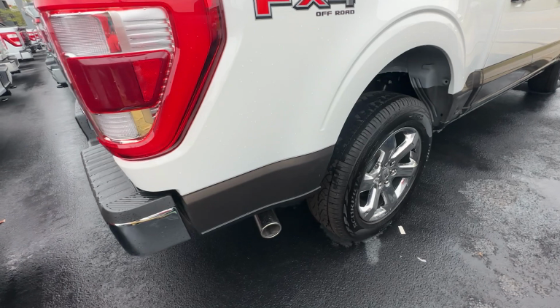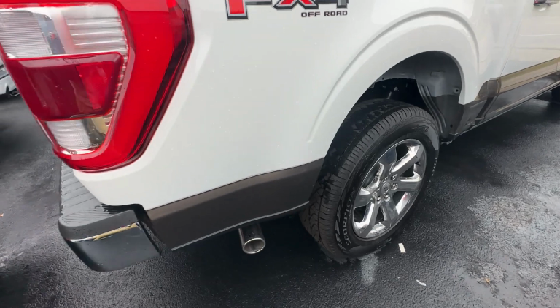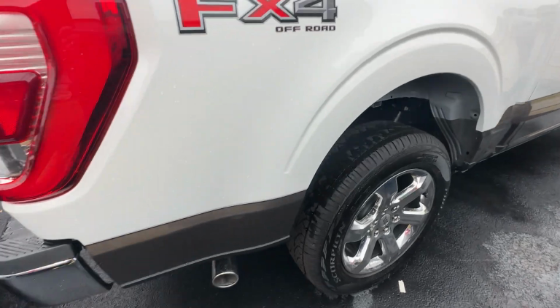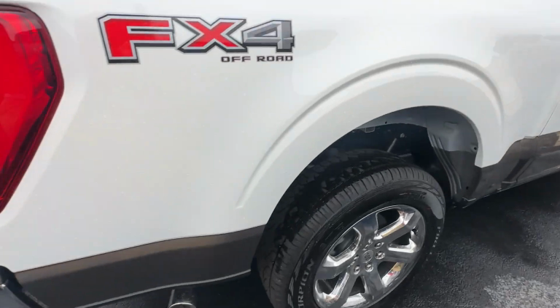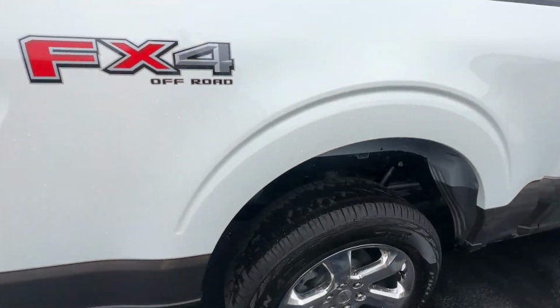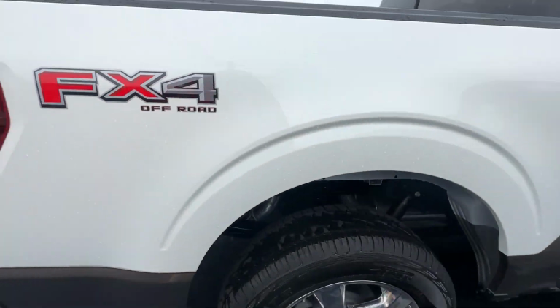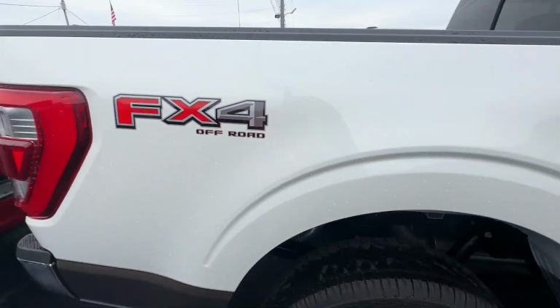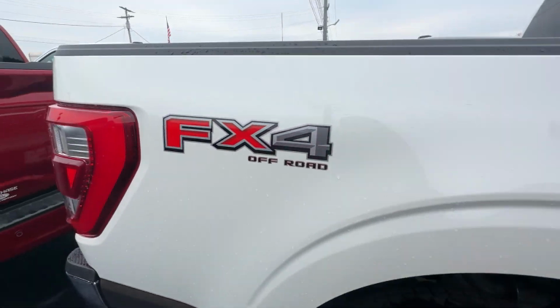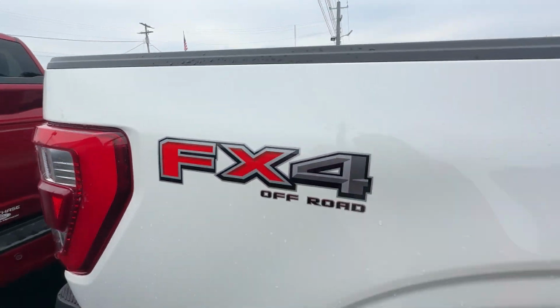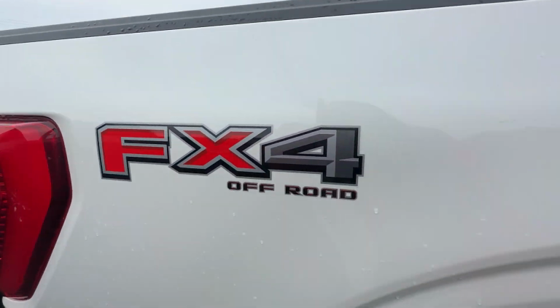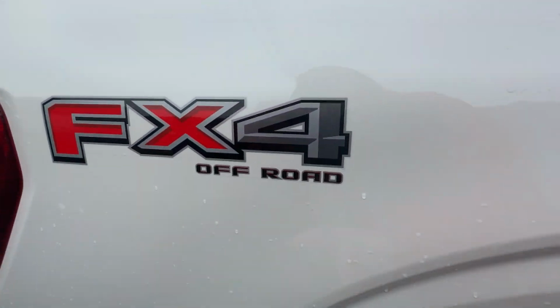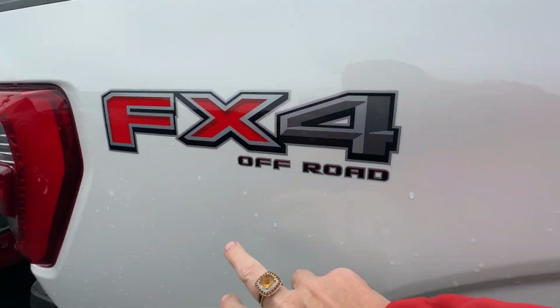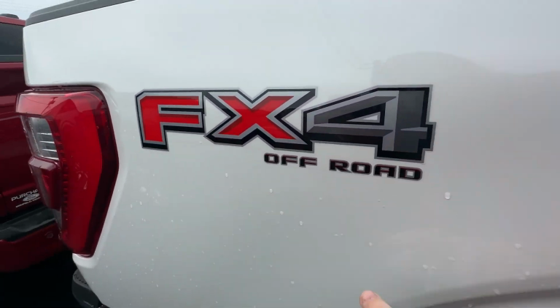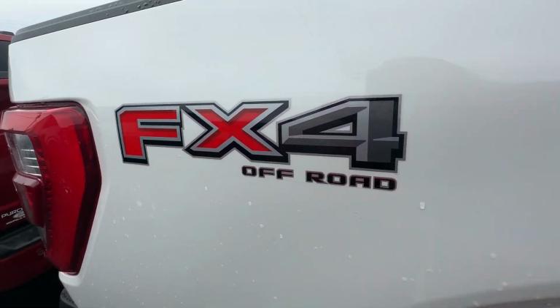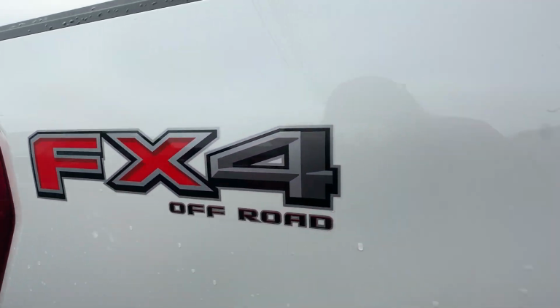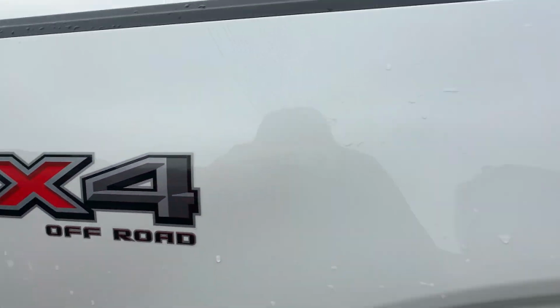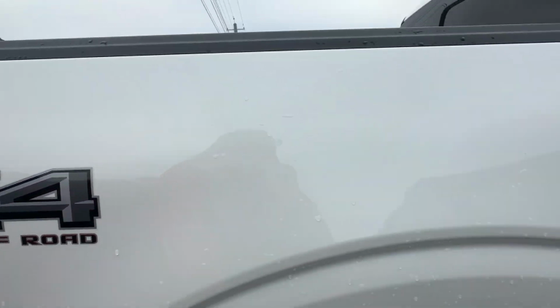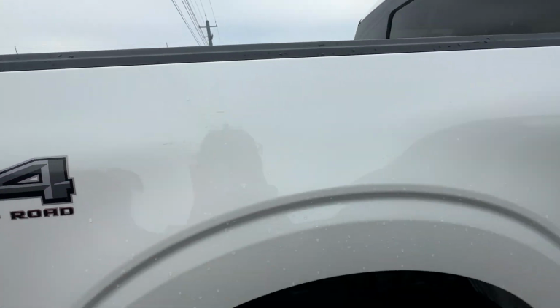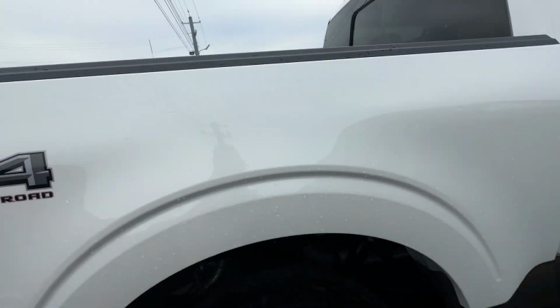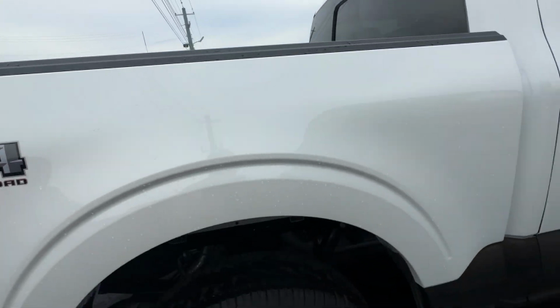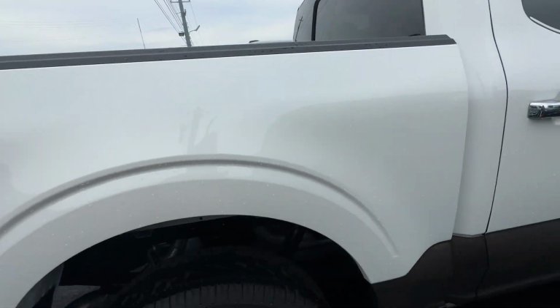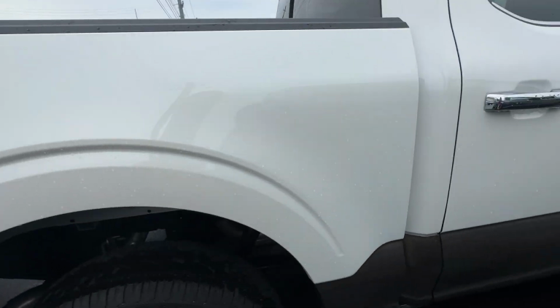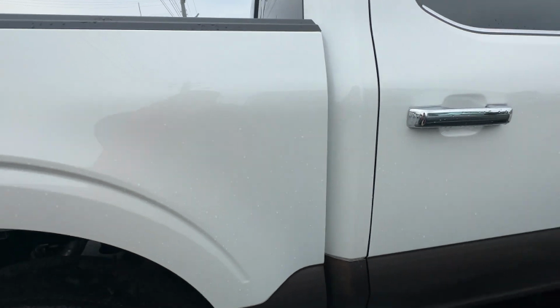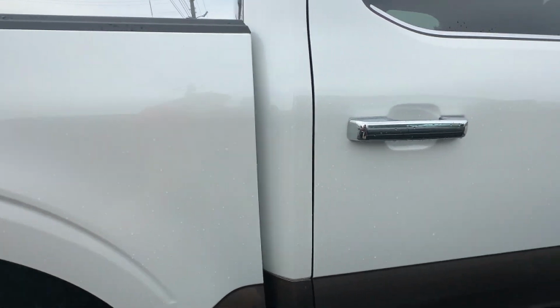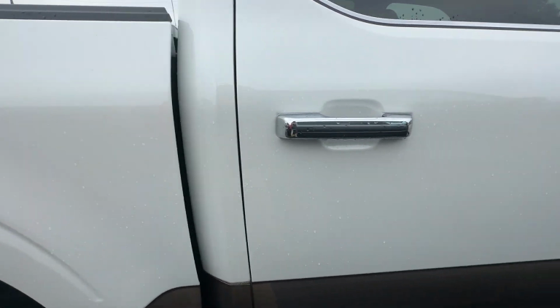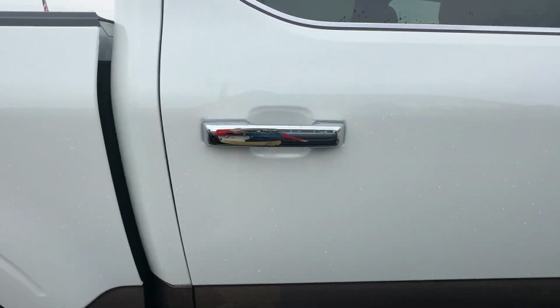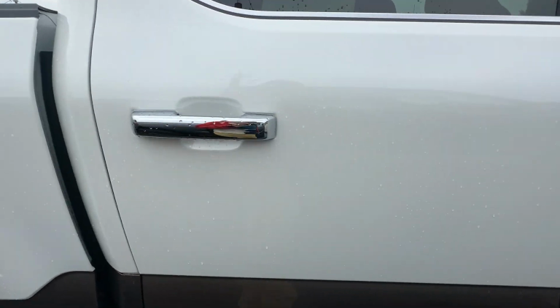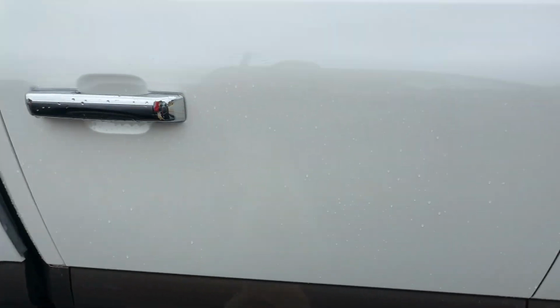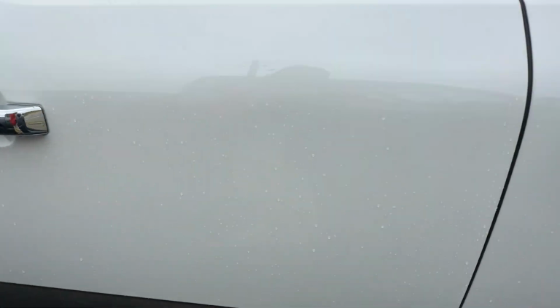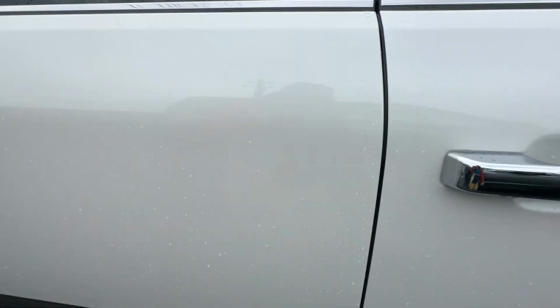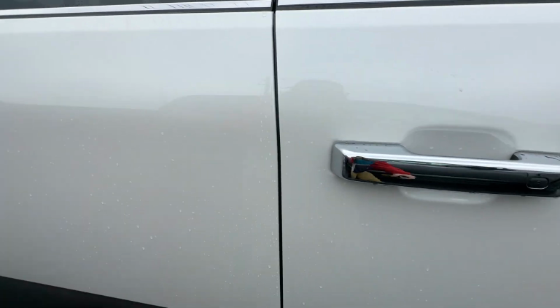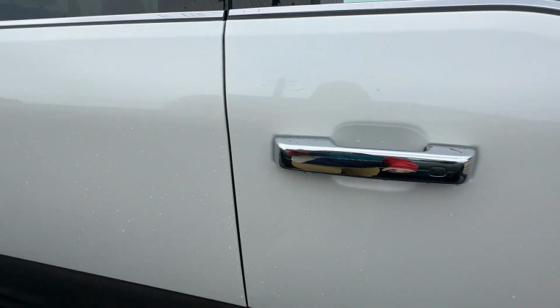Chrome exhaust tip. FX4 off-road package badges.